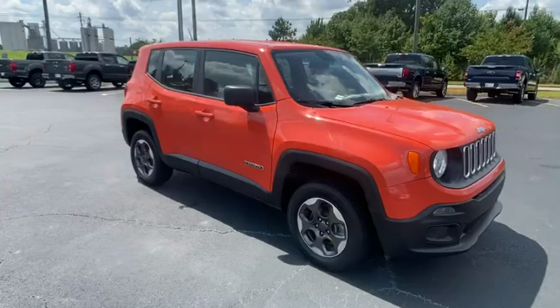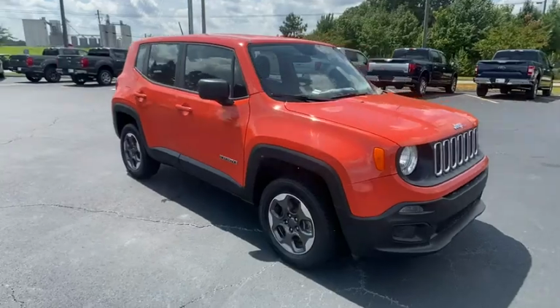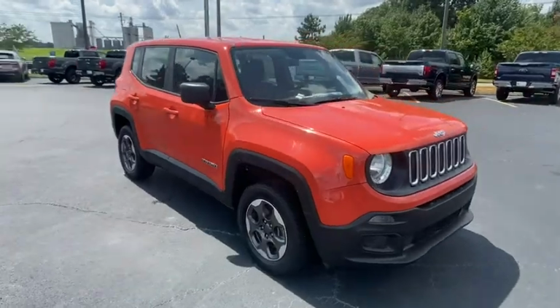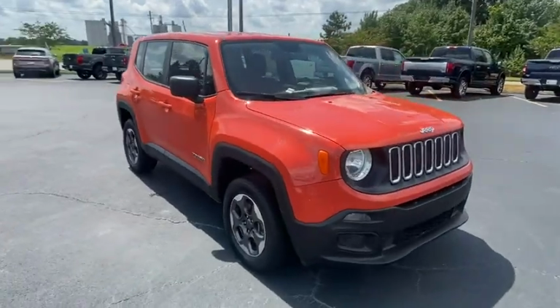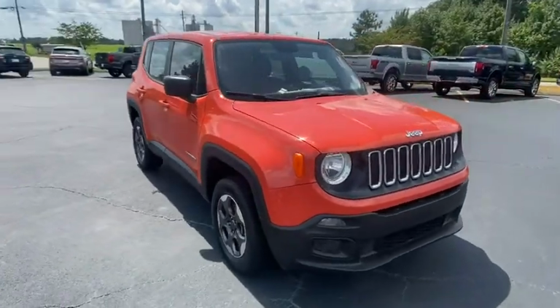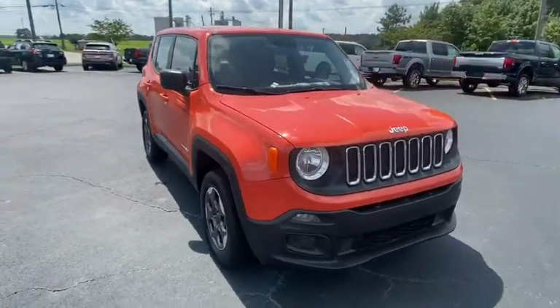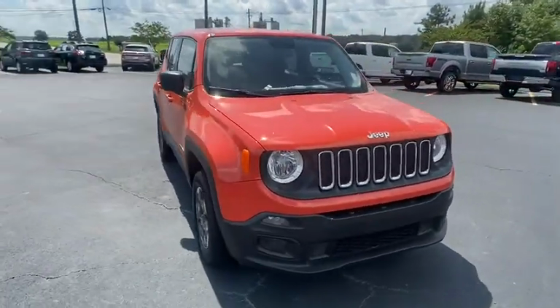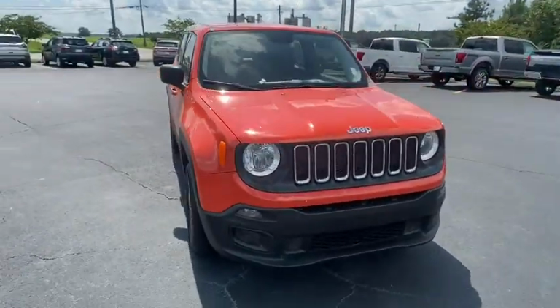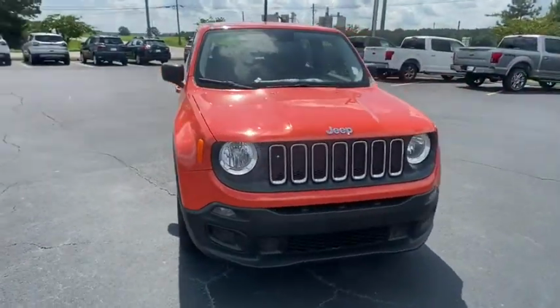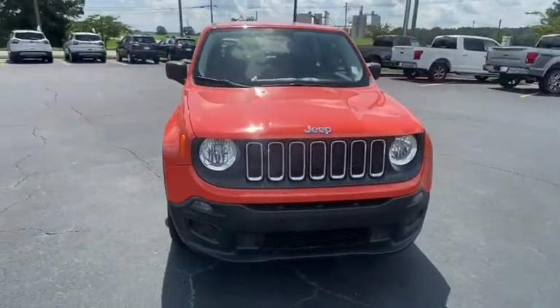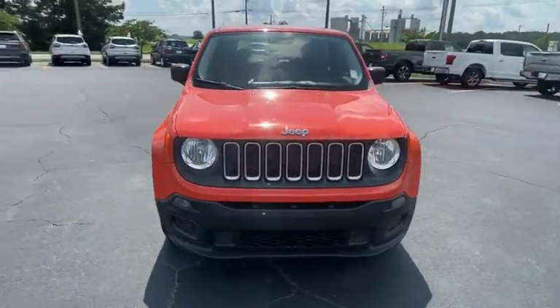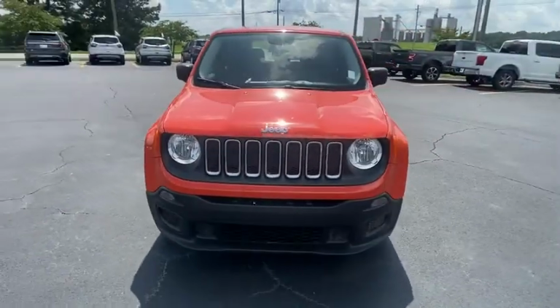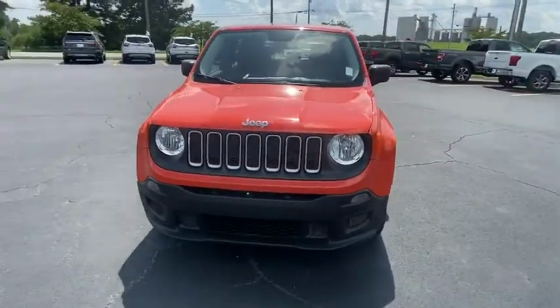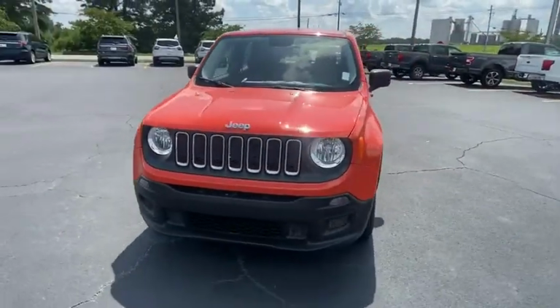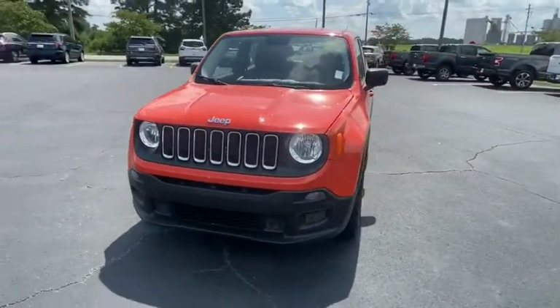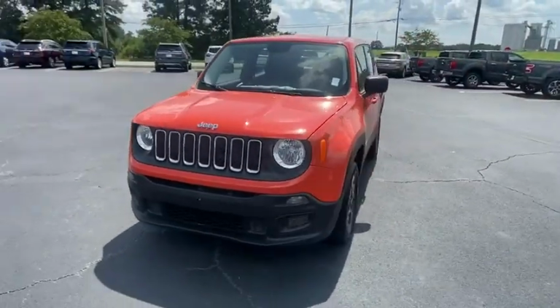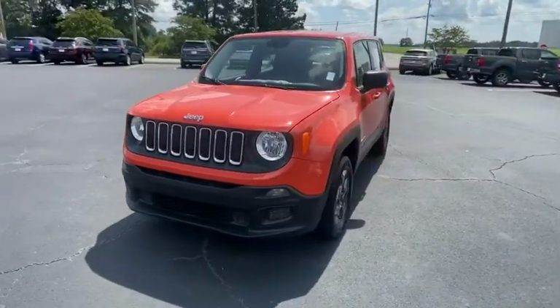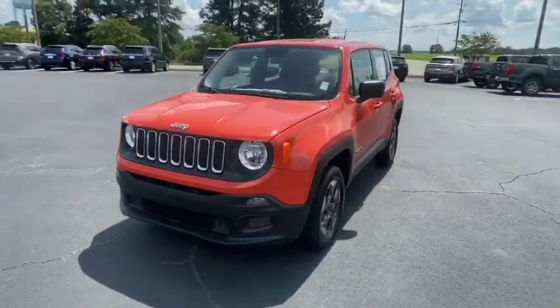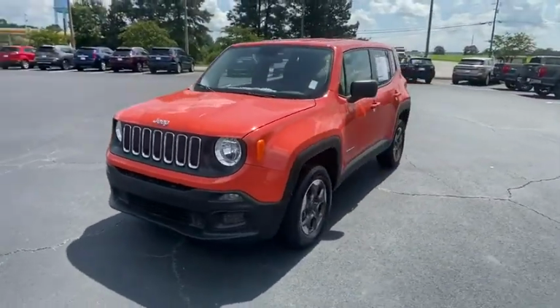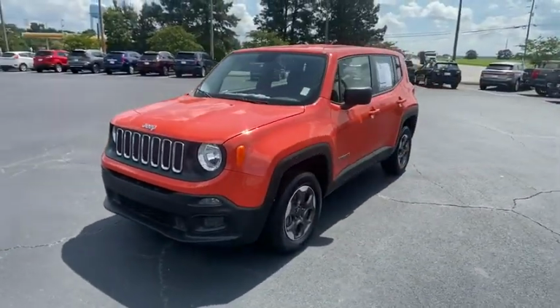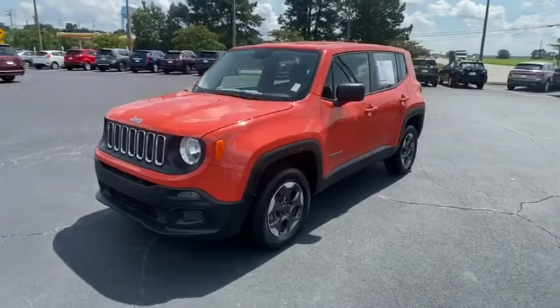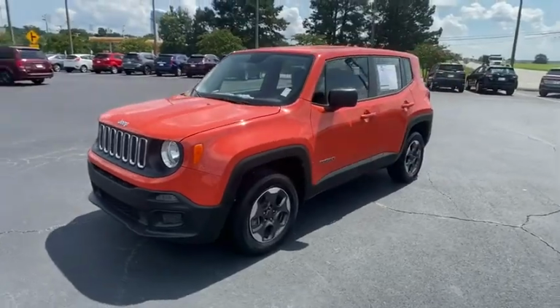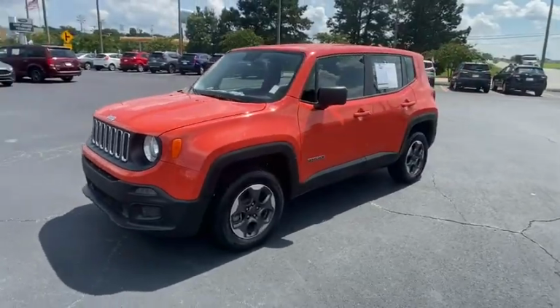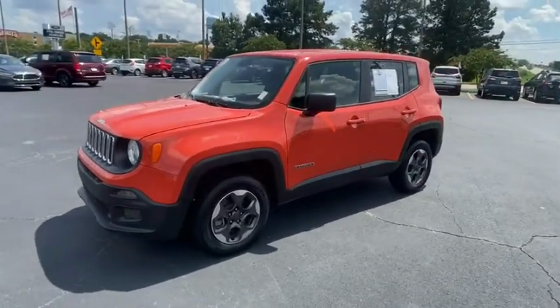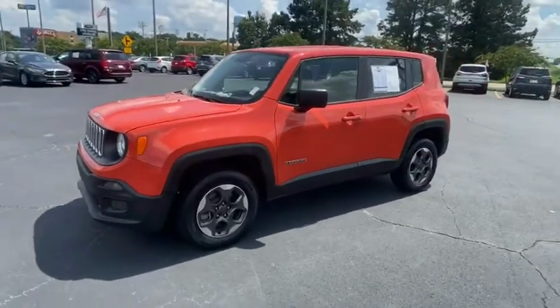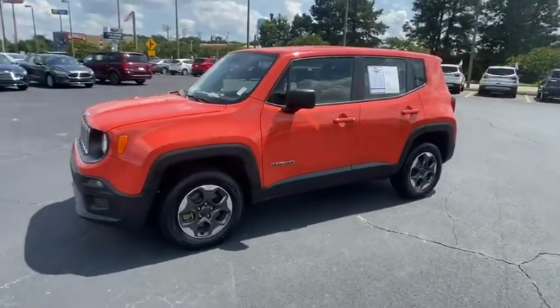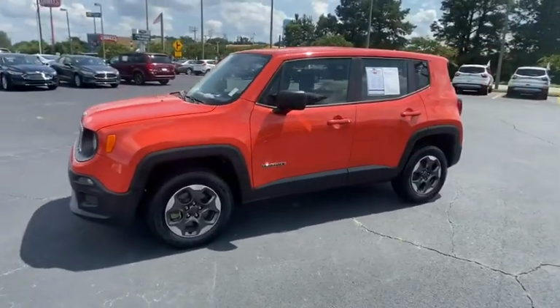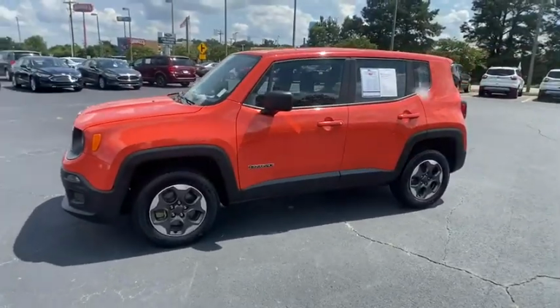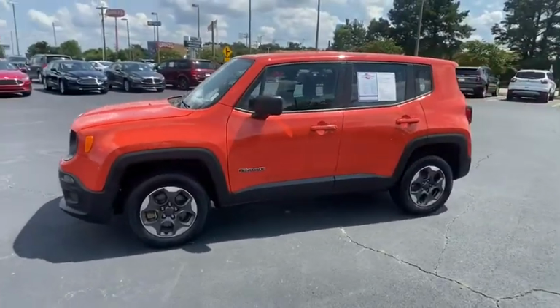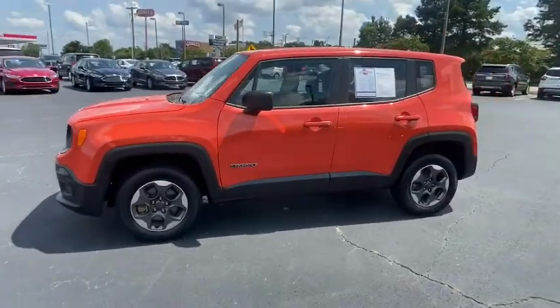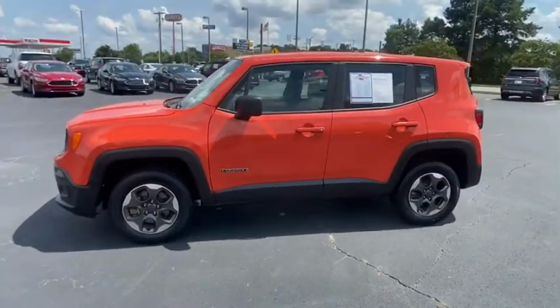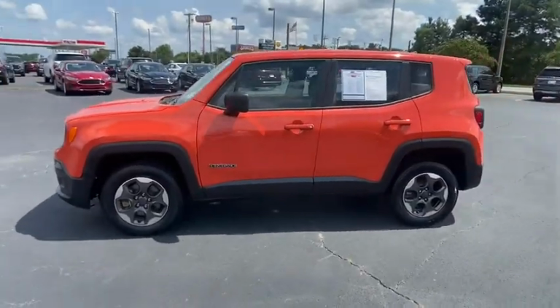We are pleased to show you the 2016 Jeep Renegade. The Jeep Renegade offers full-size capability built into a smaller SUV.